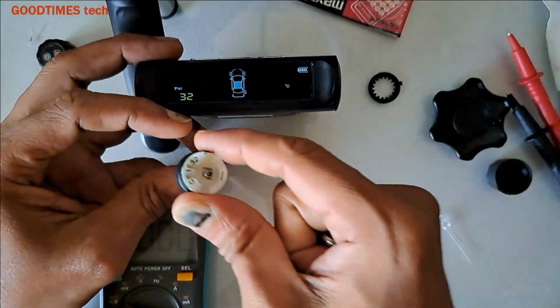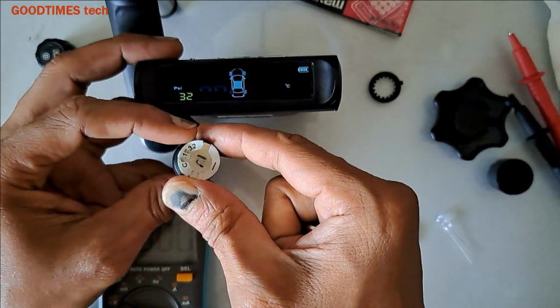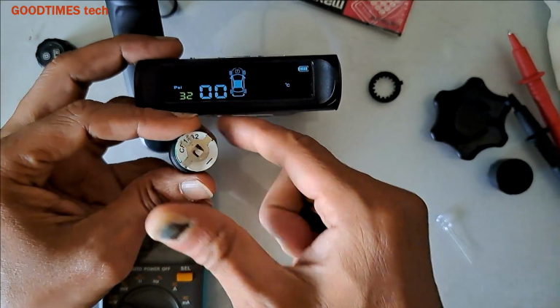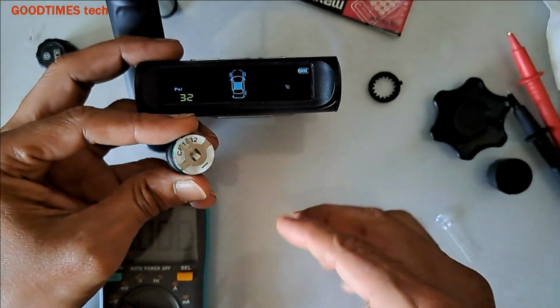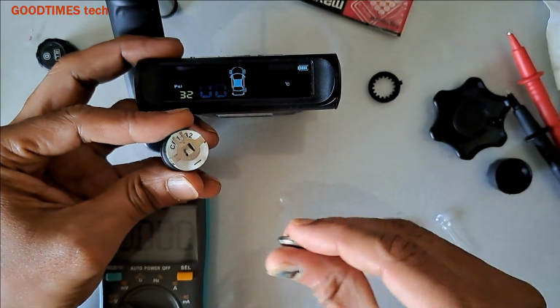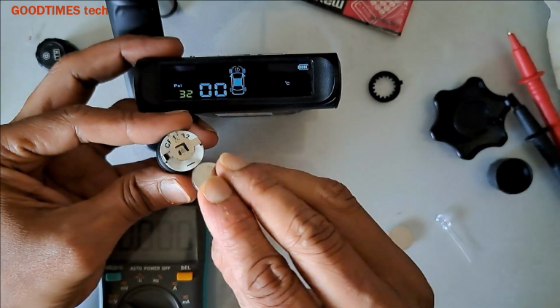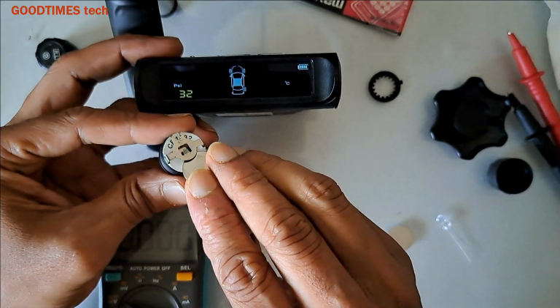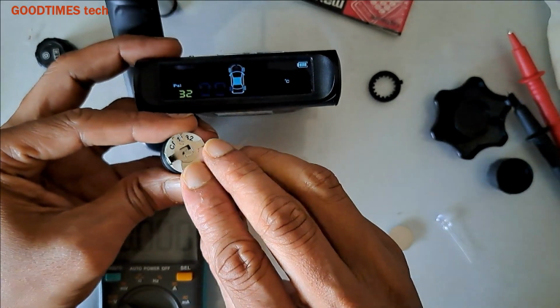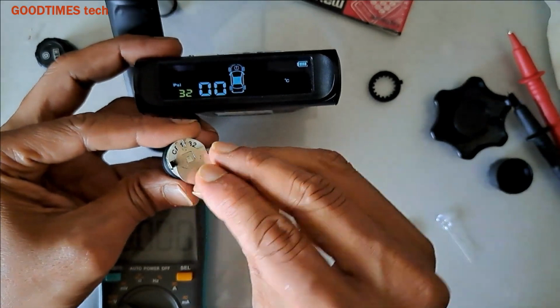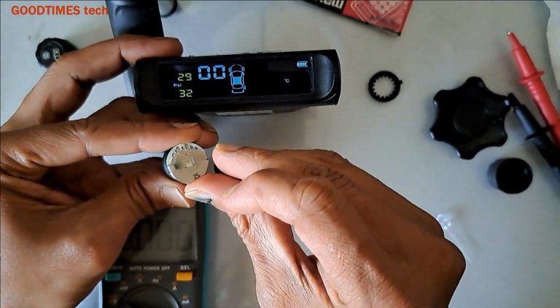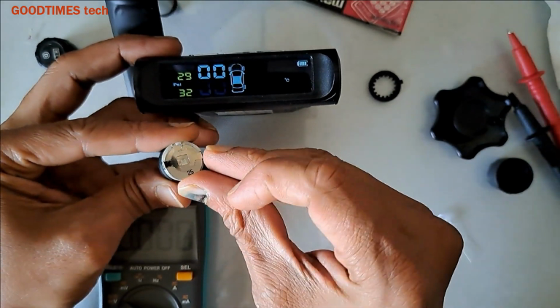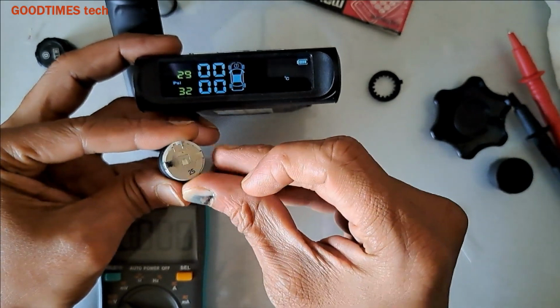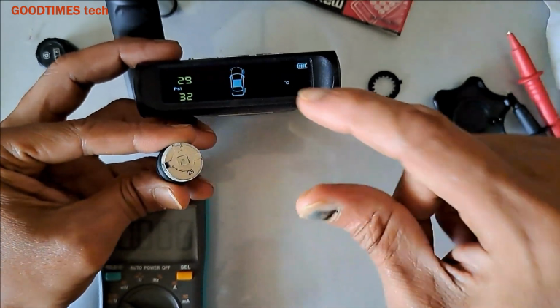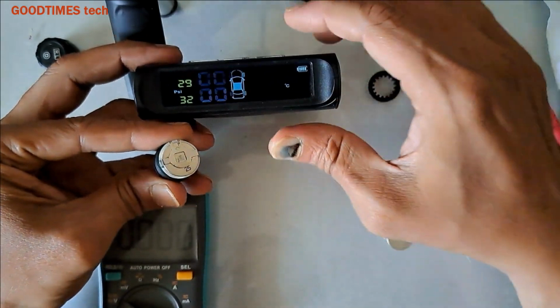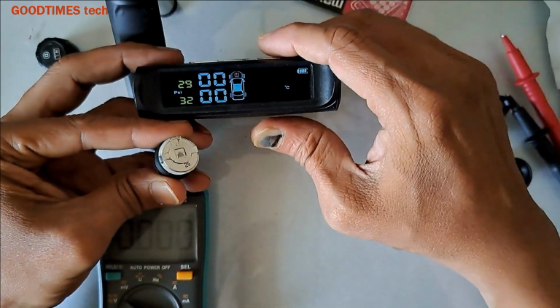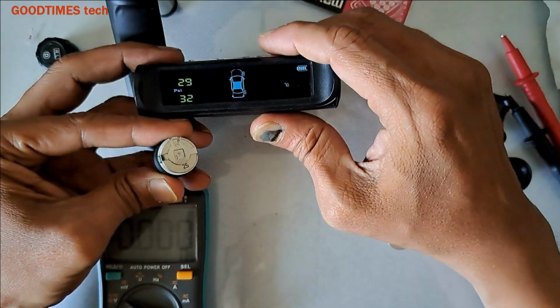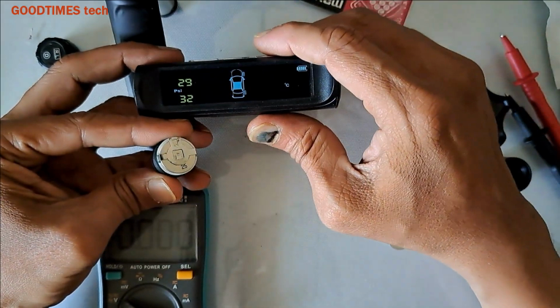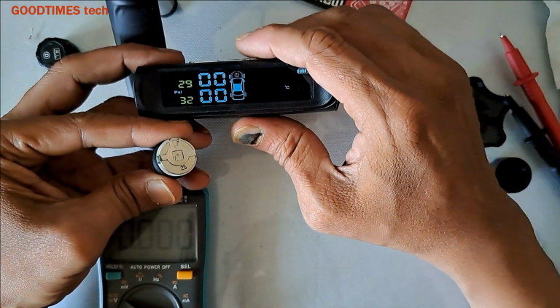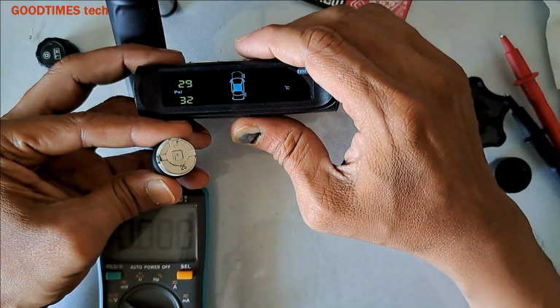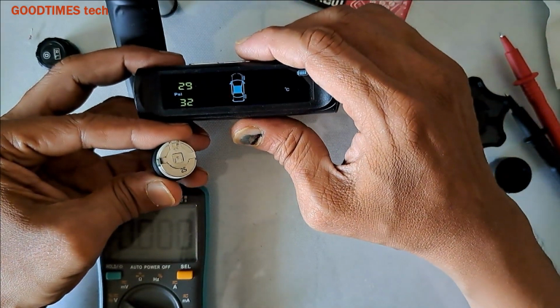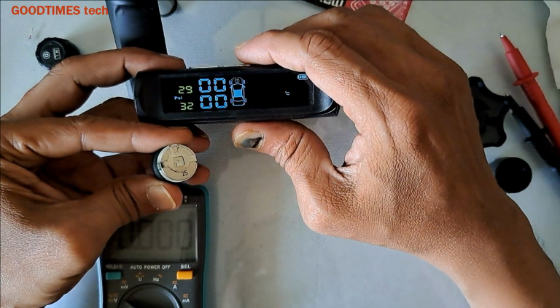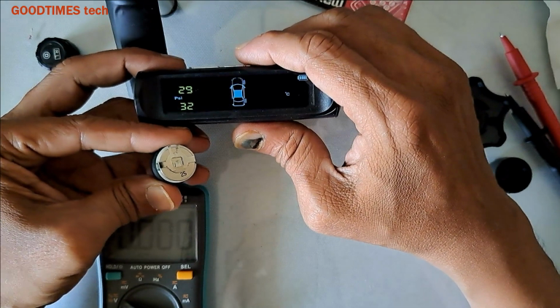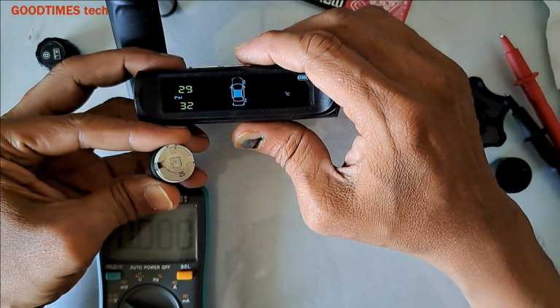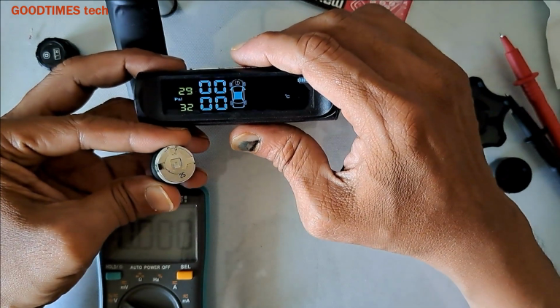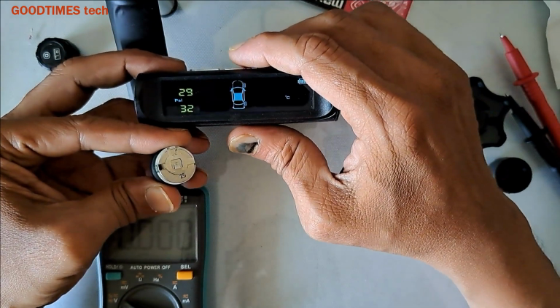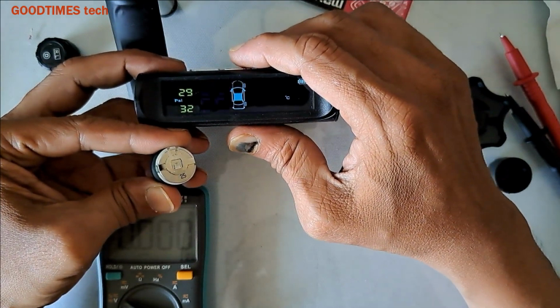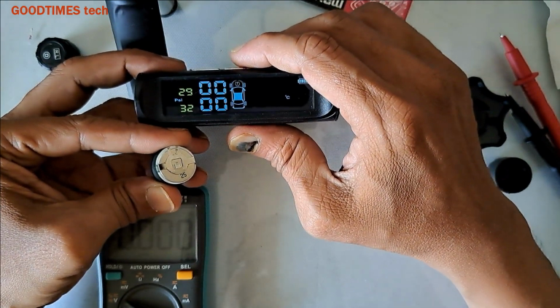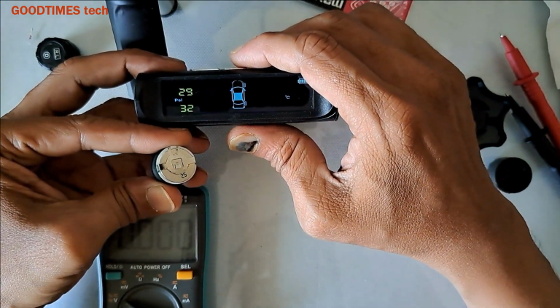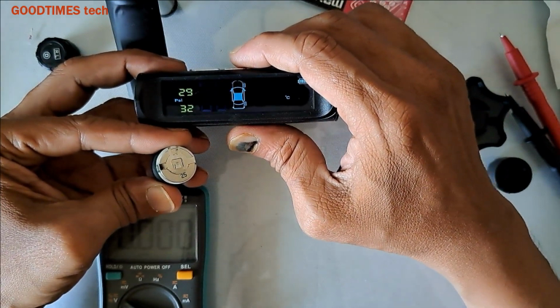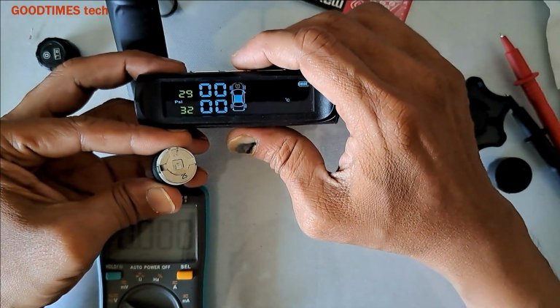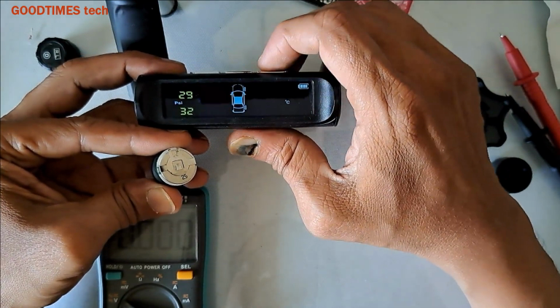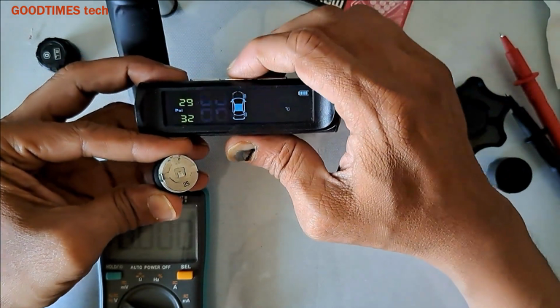By inserting it — as you see, the front left is now showing 0.